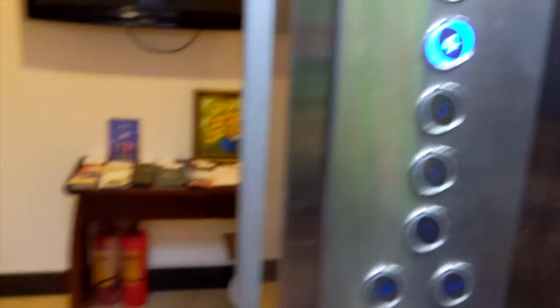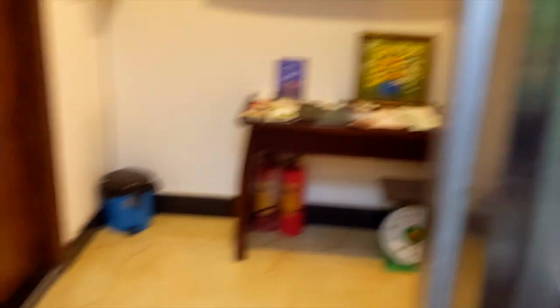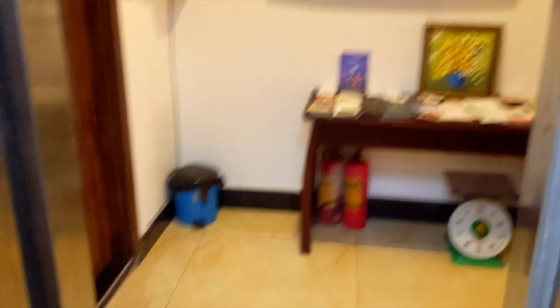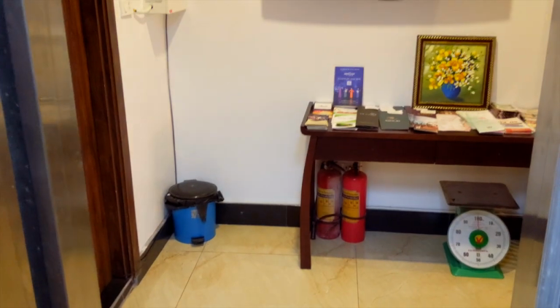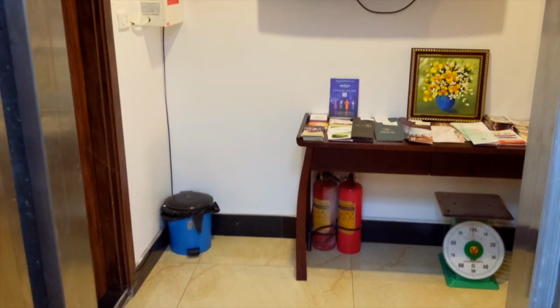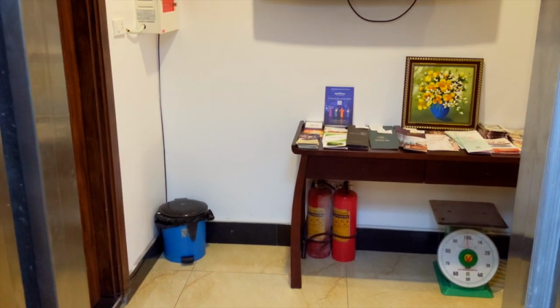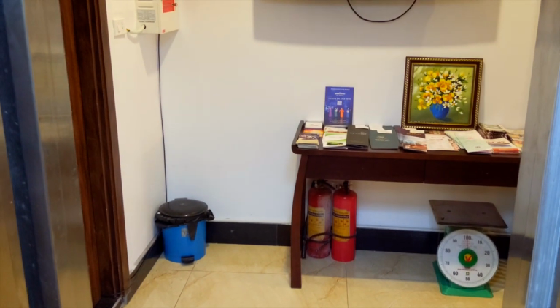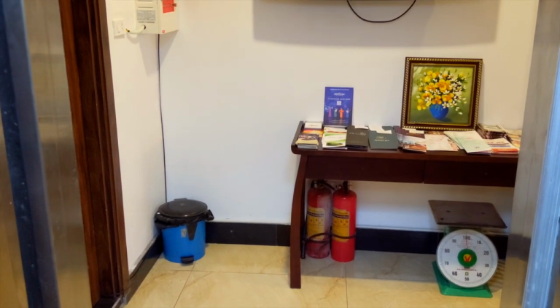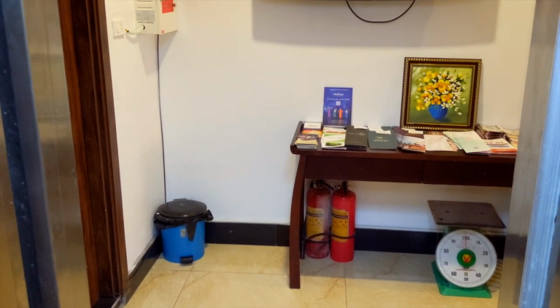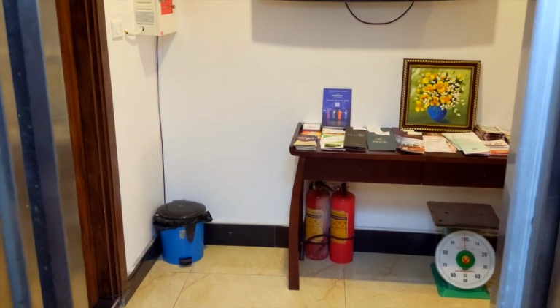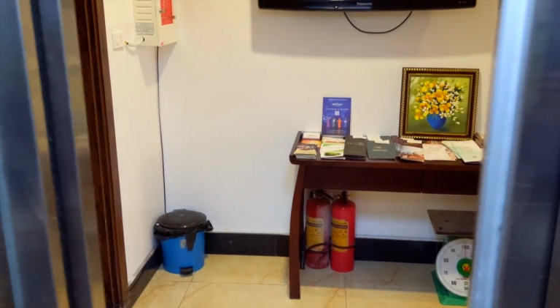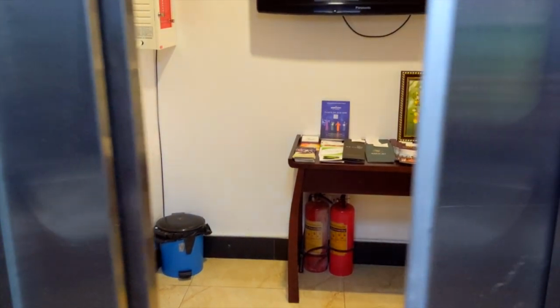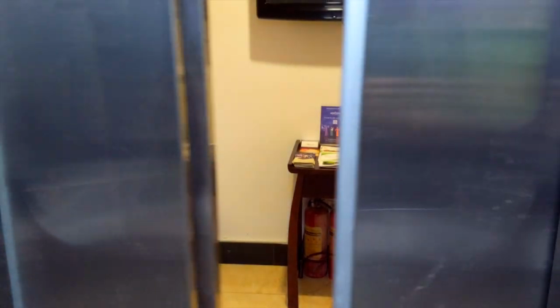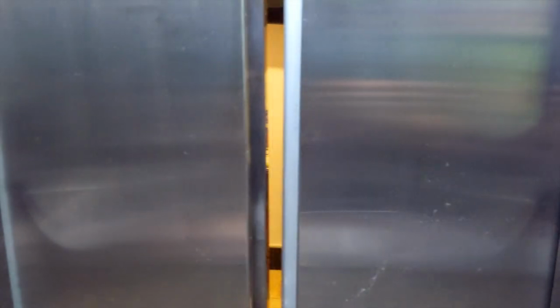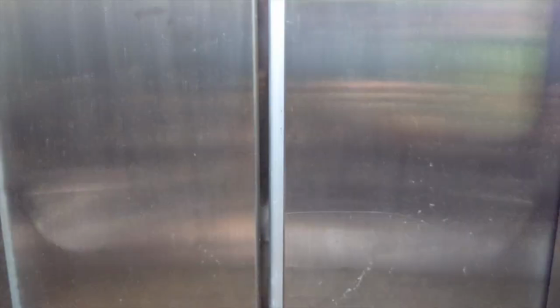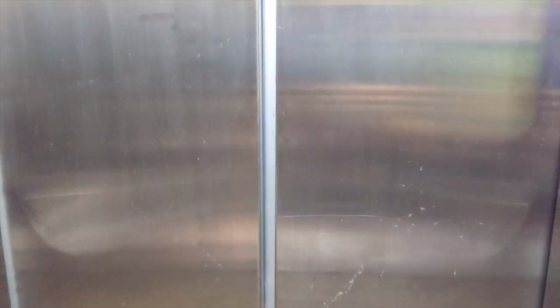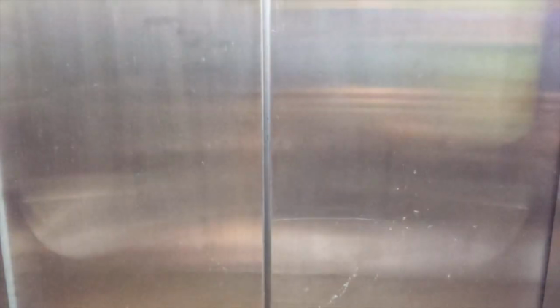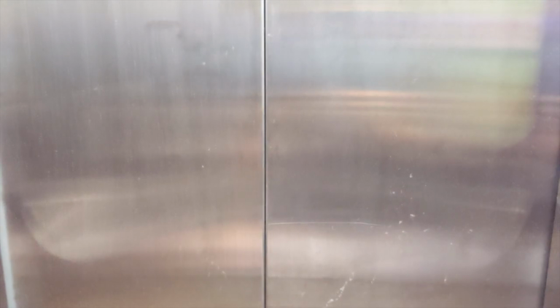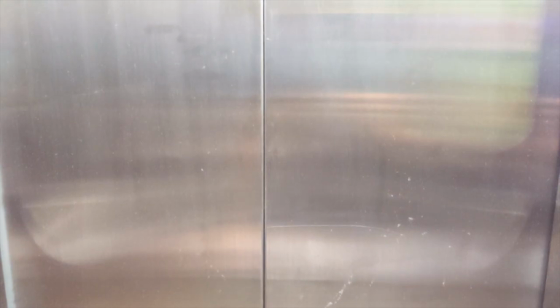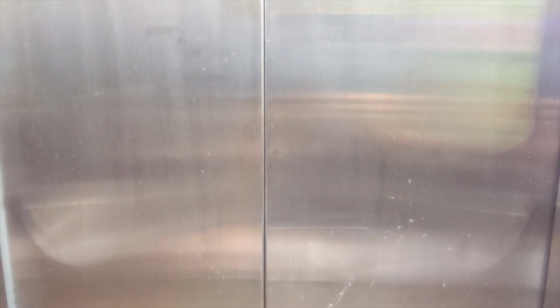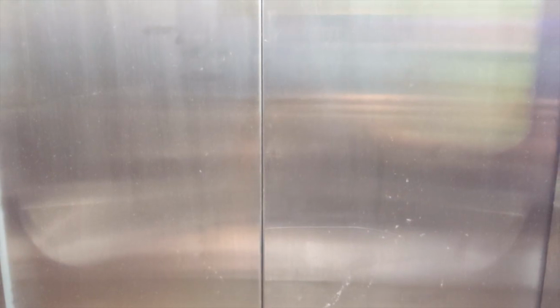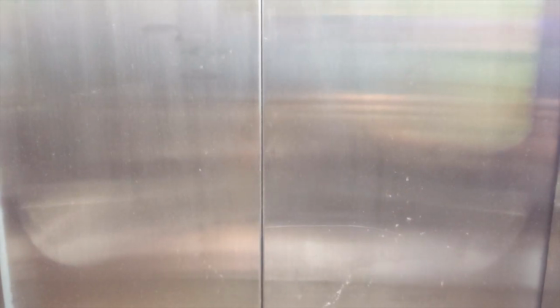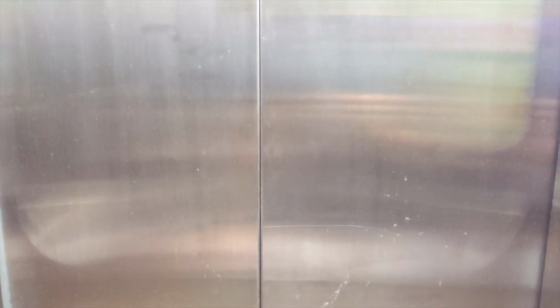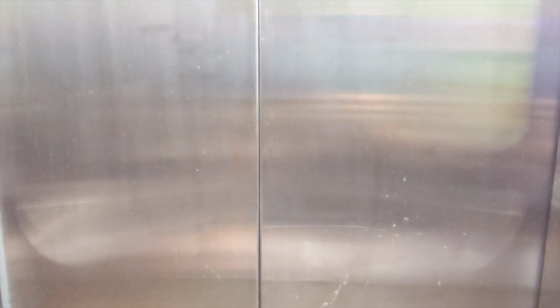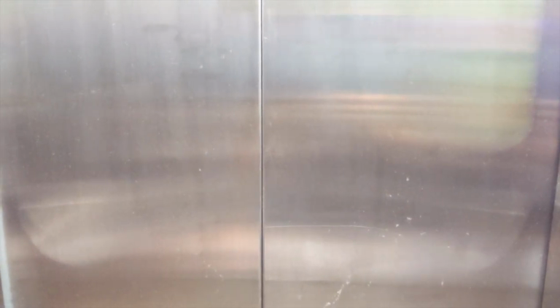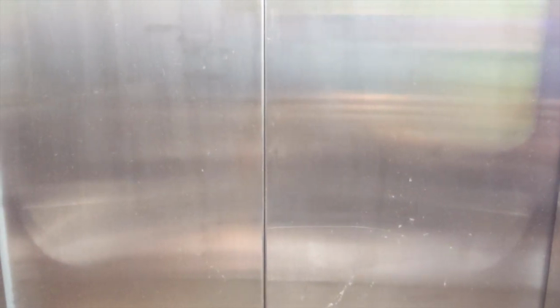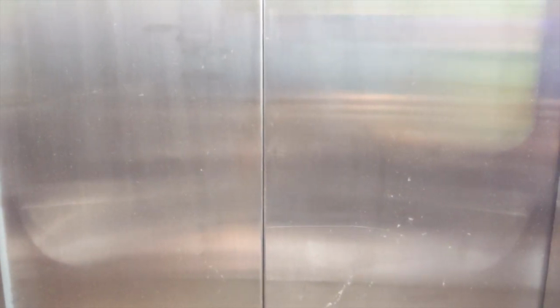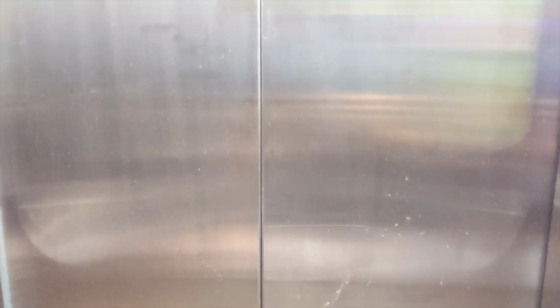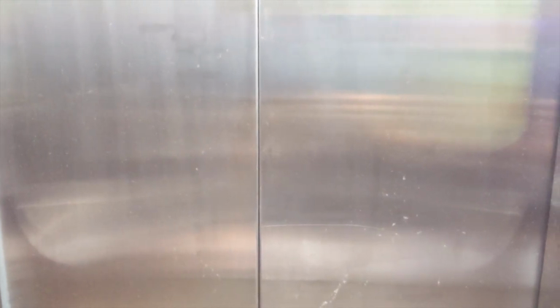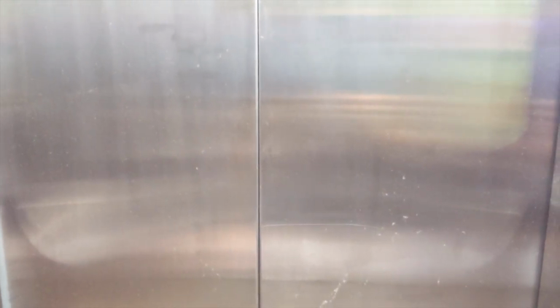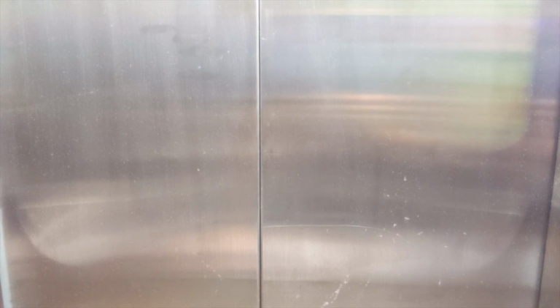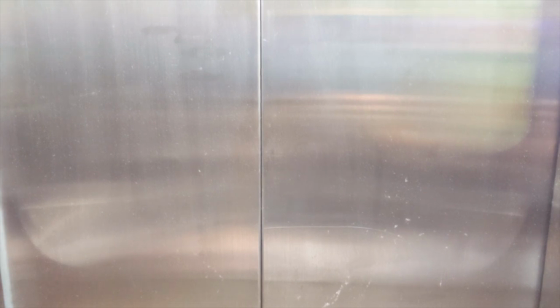It's about 95 degrees right now with a feels-like of over 100, and there's no air conditioning in the building — there is in the apartments, but not in the common areas. So I prefer to take the elevator instead of taking the steps up four flights.